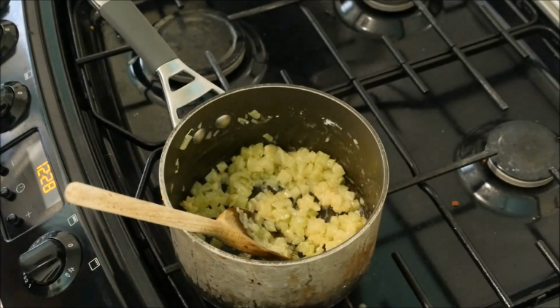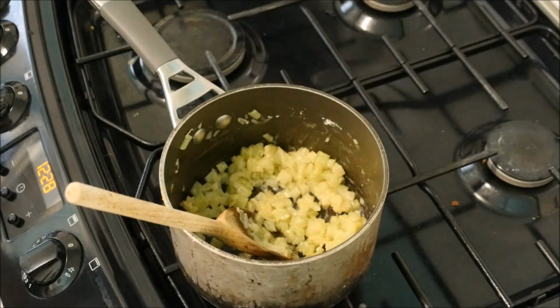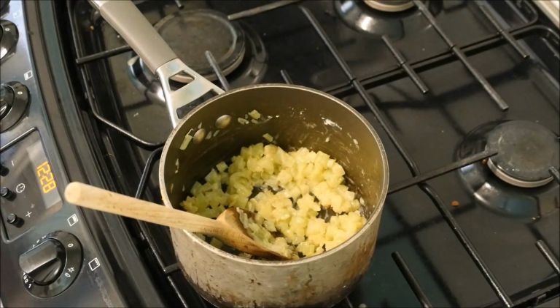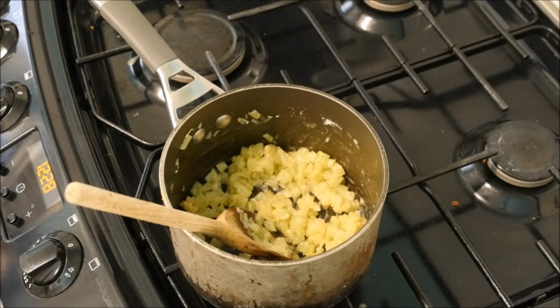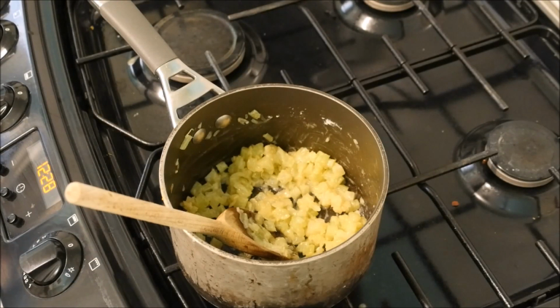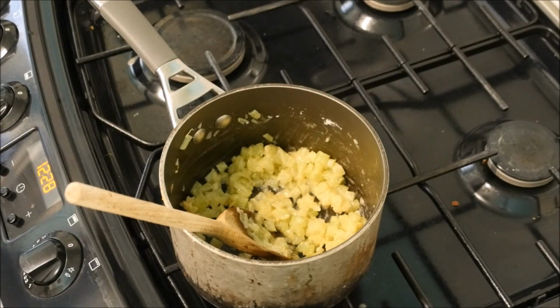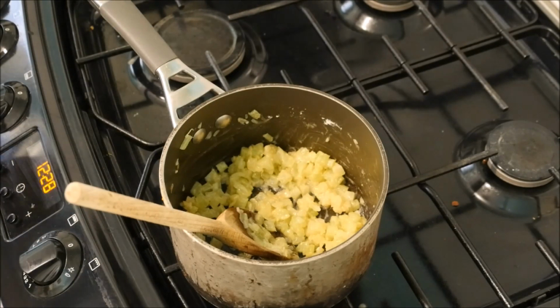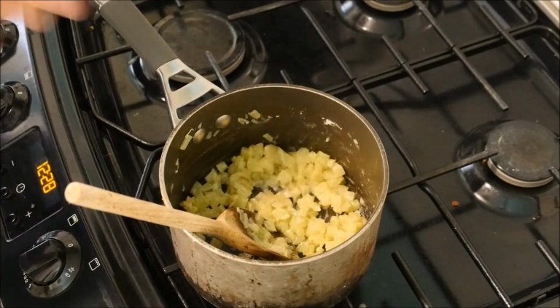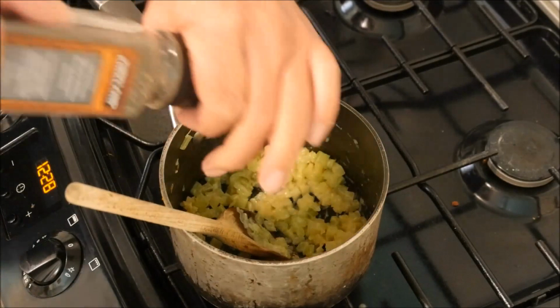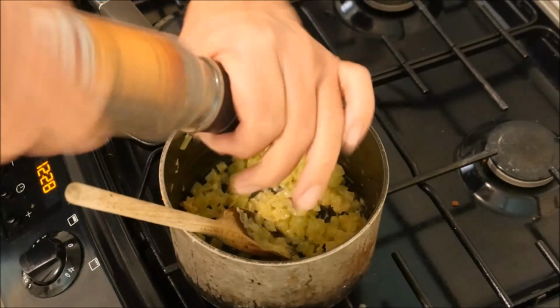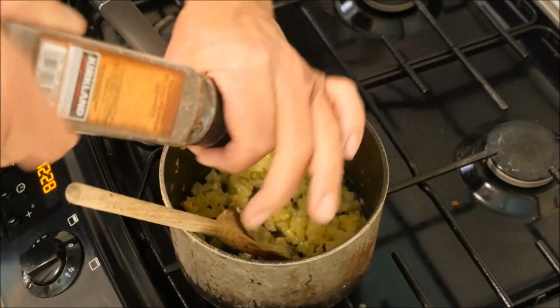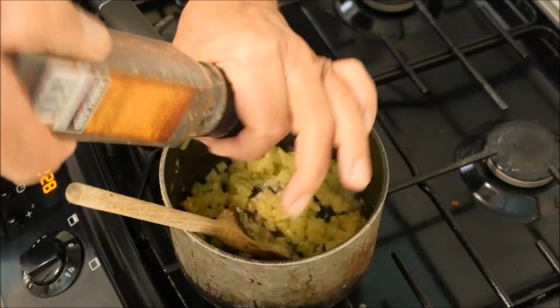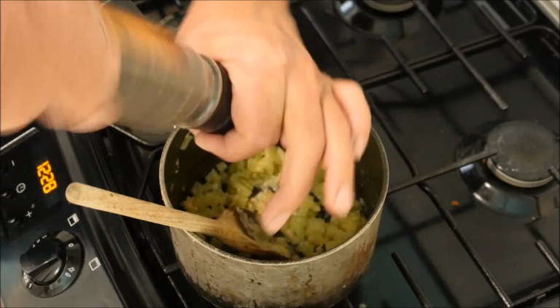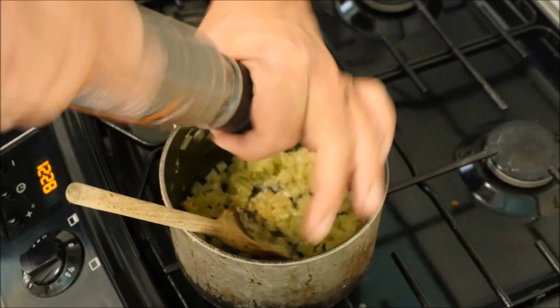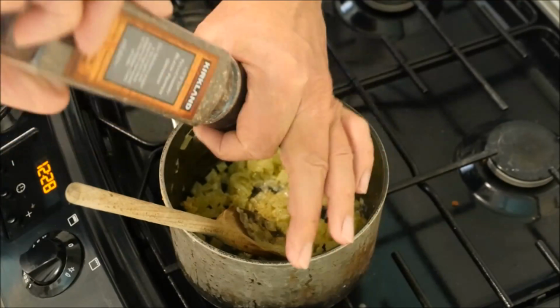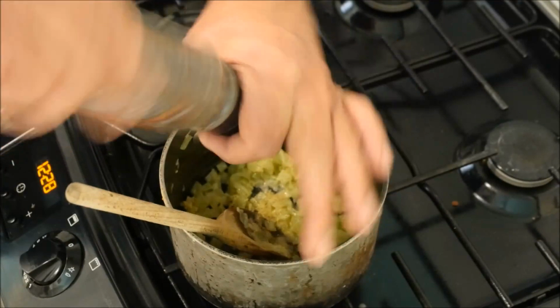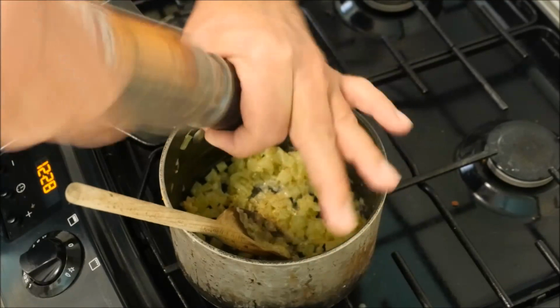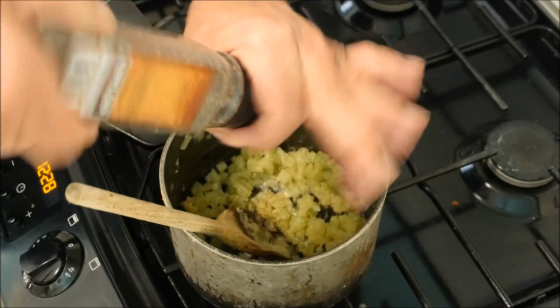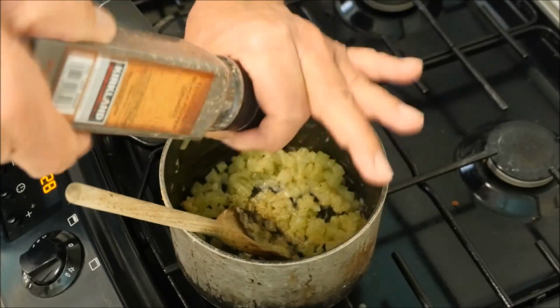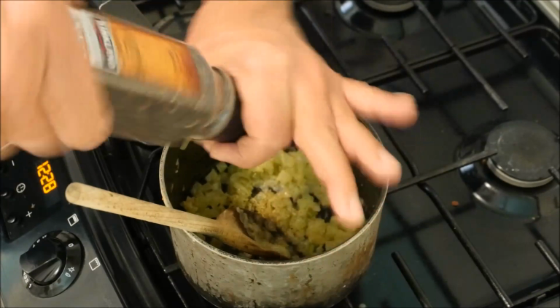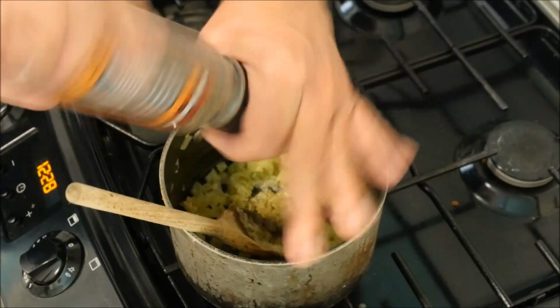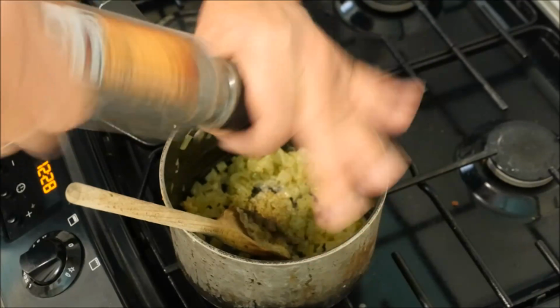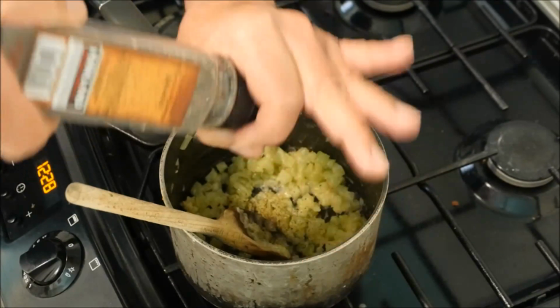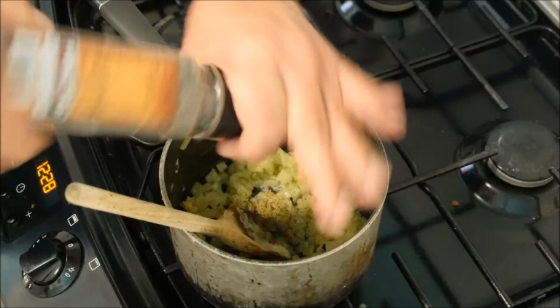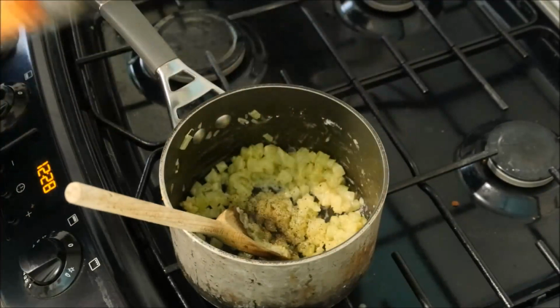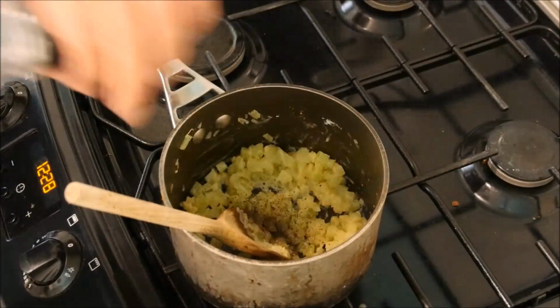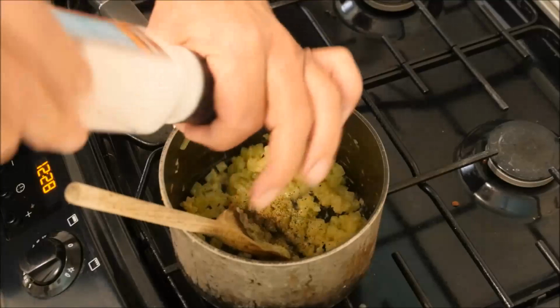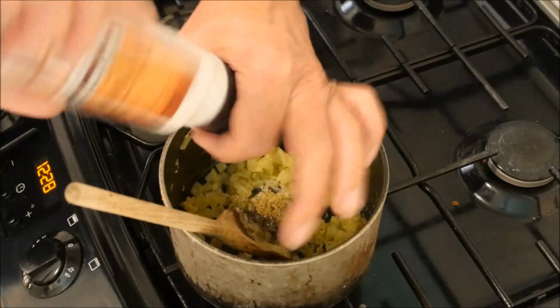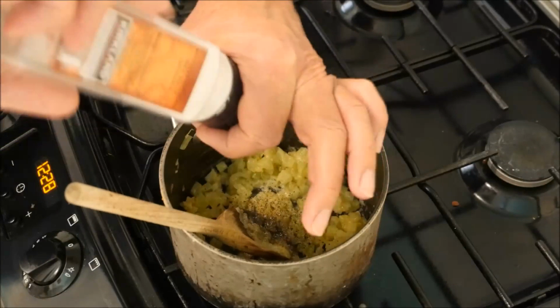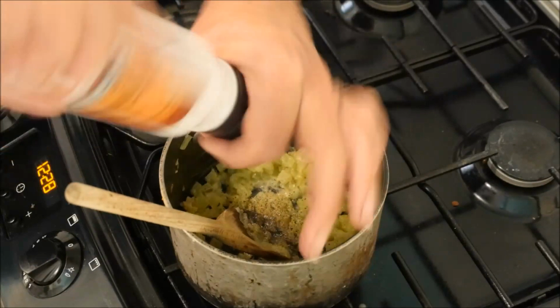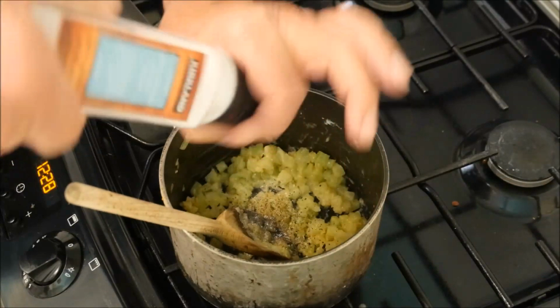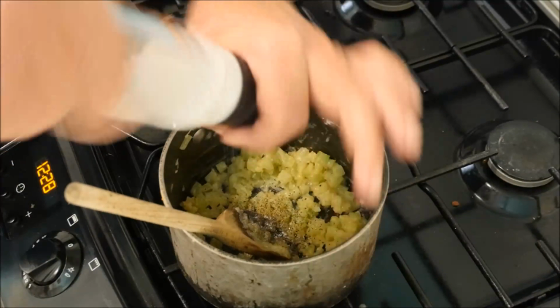While that's cooking out, we can add our seasoning. First, in with our freshly cracked black pepper, then our sea salt.